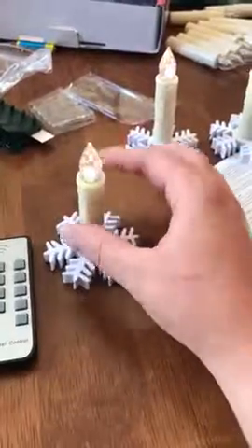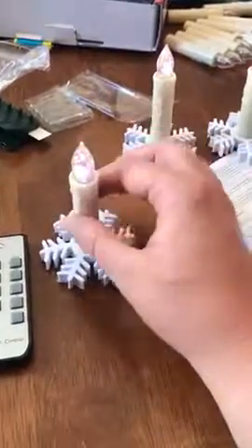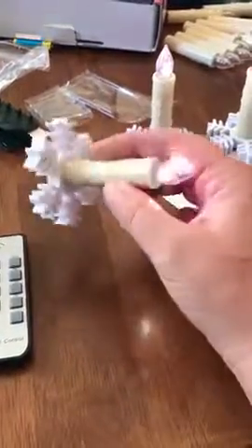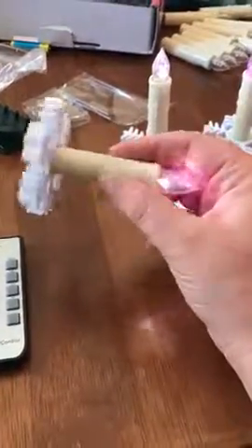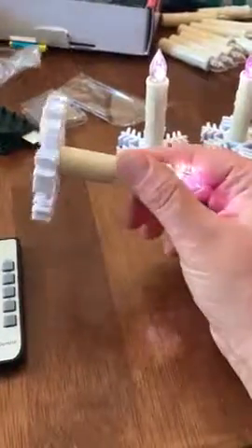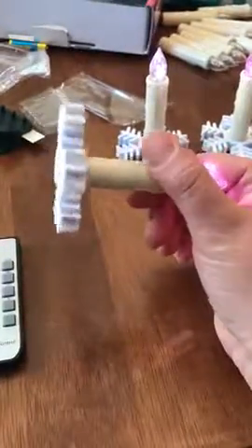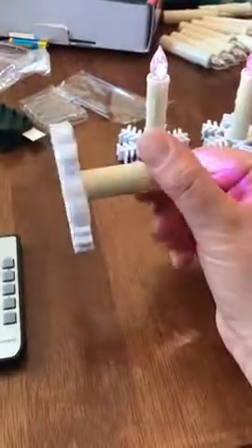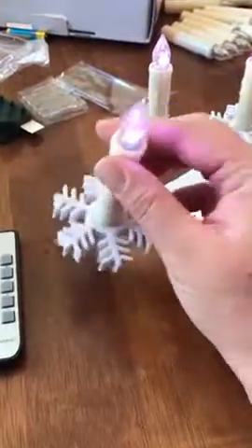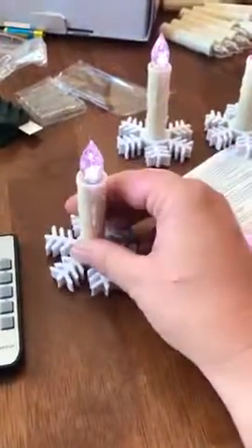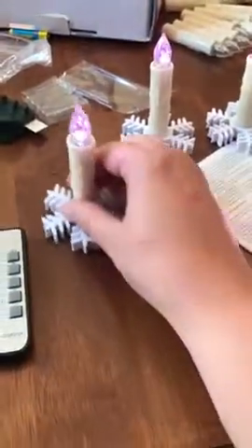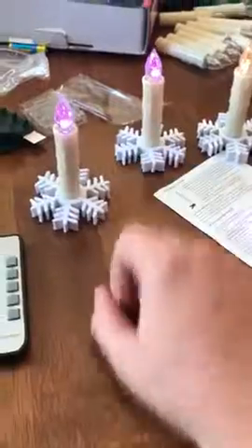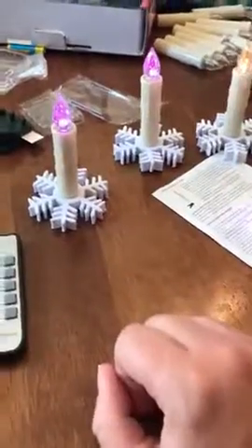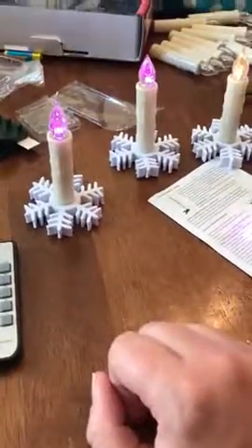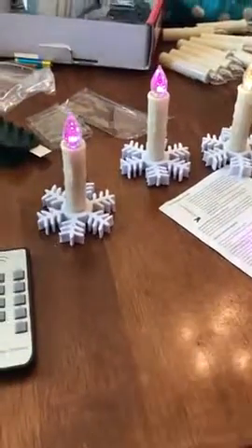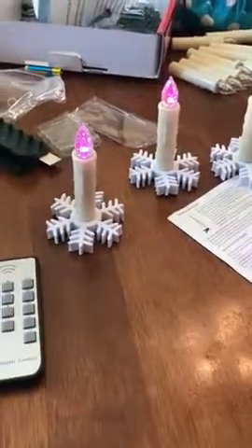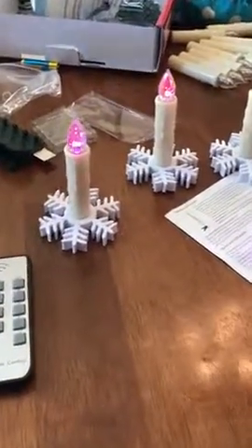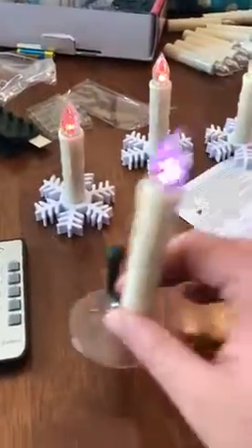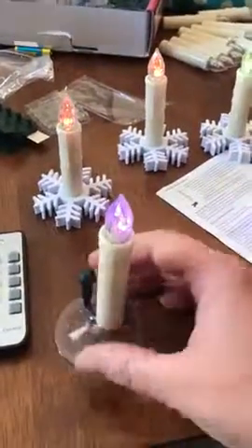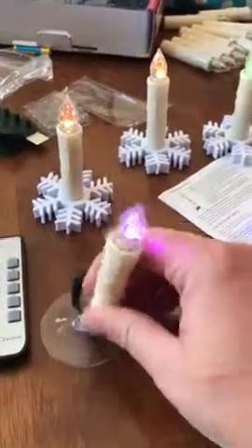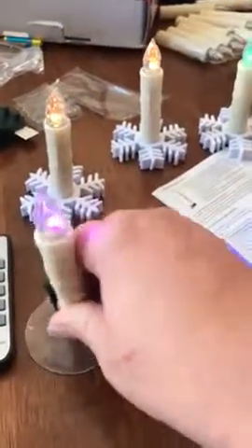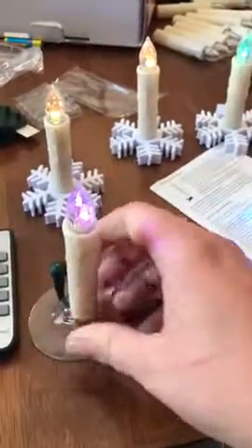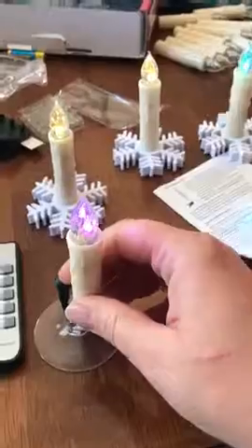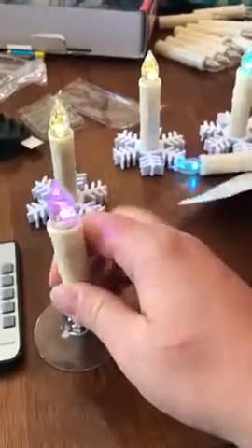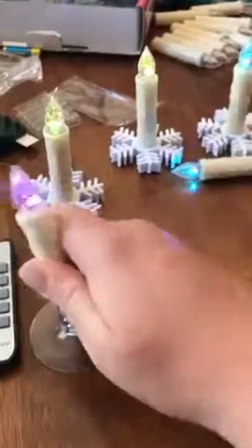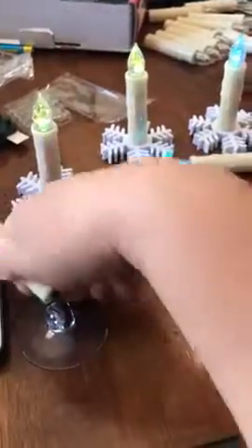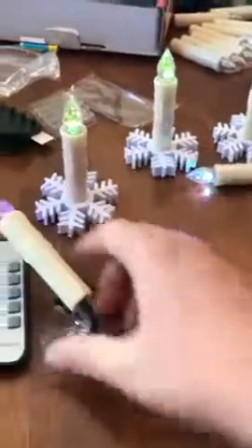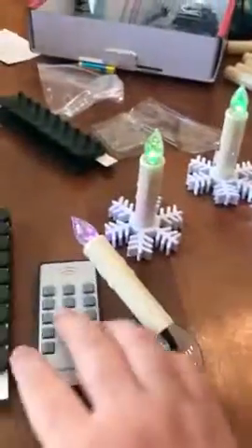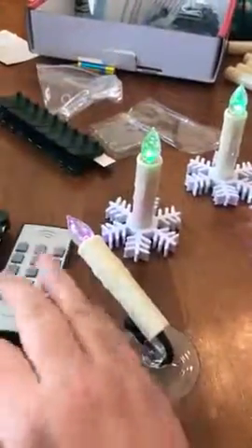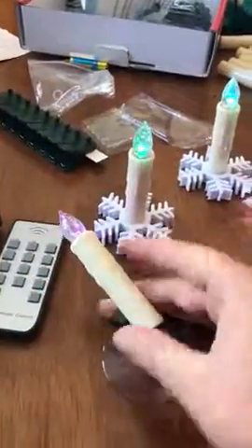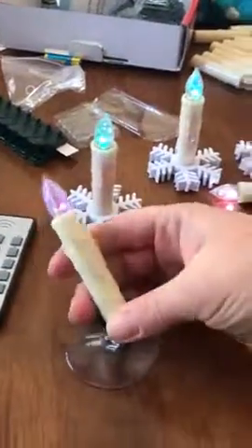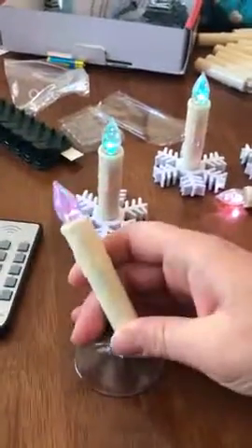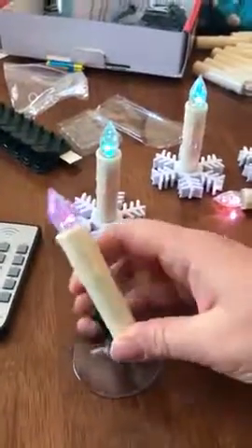So they're remote controlled. They come with these cute little snowflake setters. But then it also comes with a suction cup, so you can suction it to the window and adjust how you want them to show up.